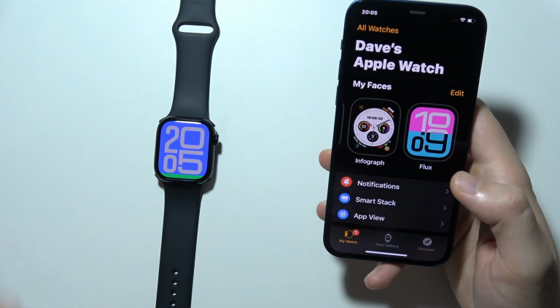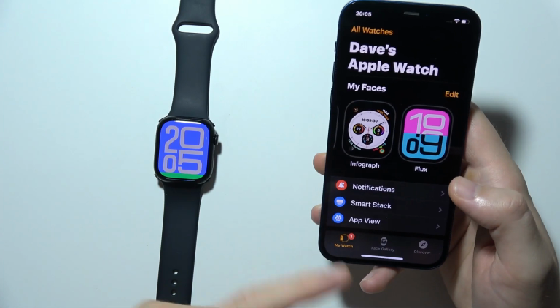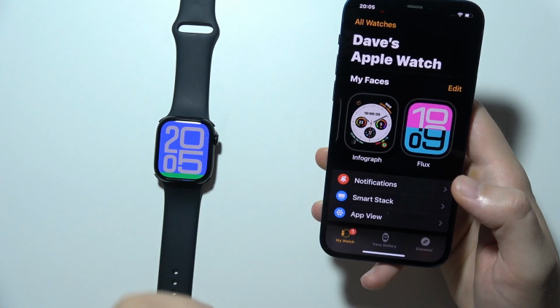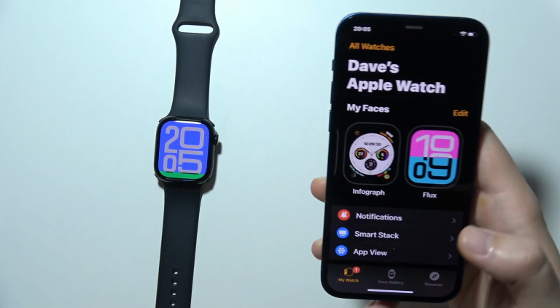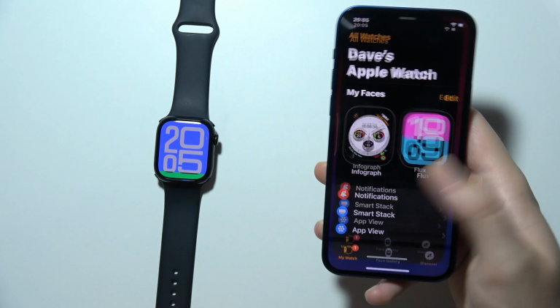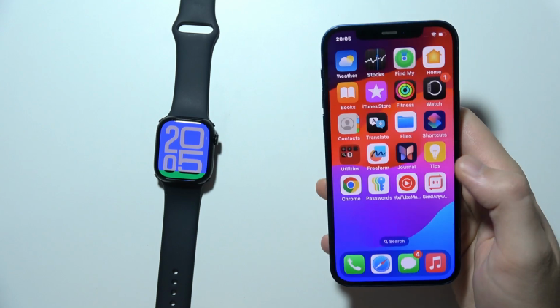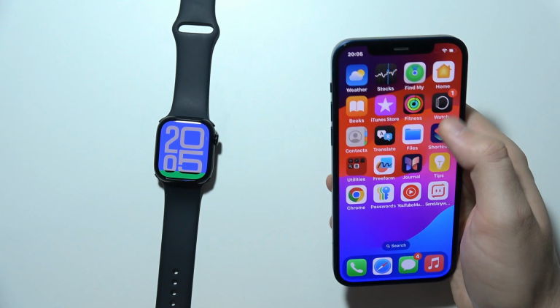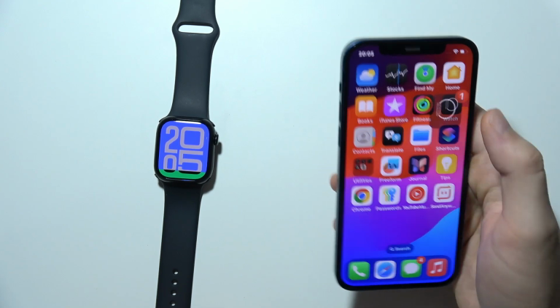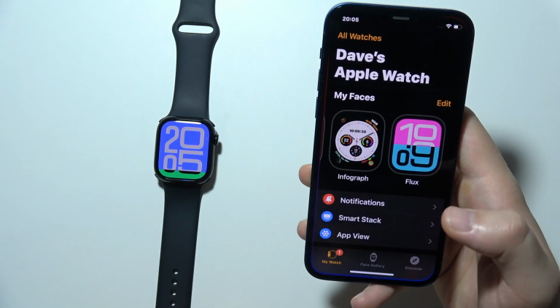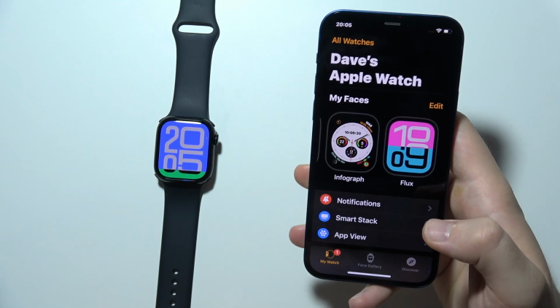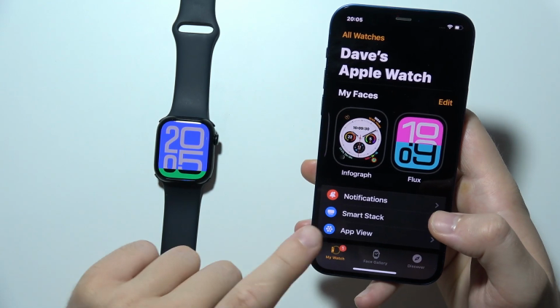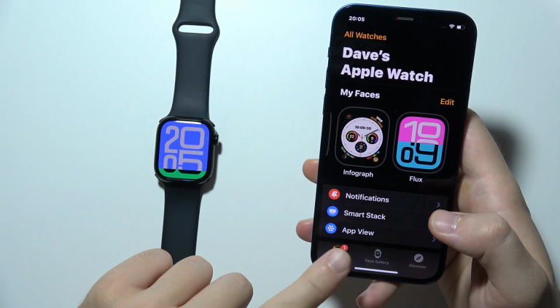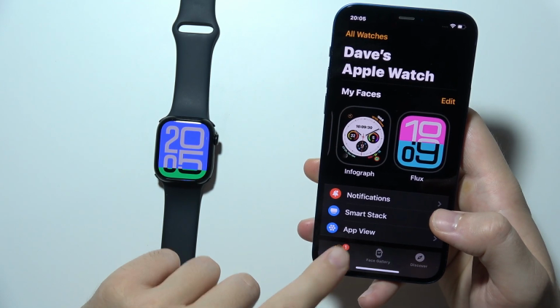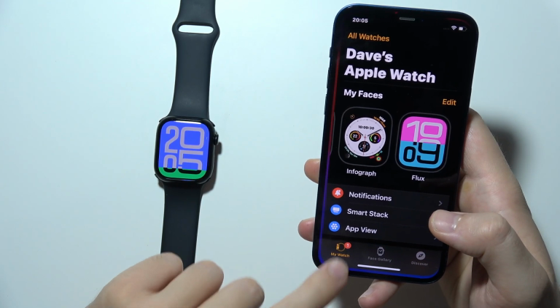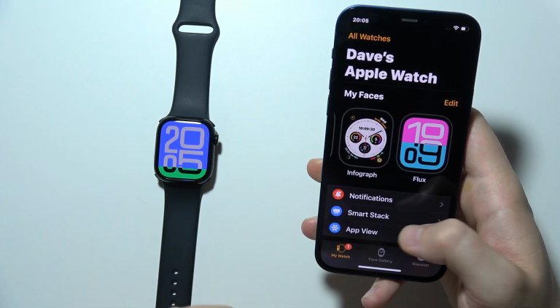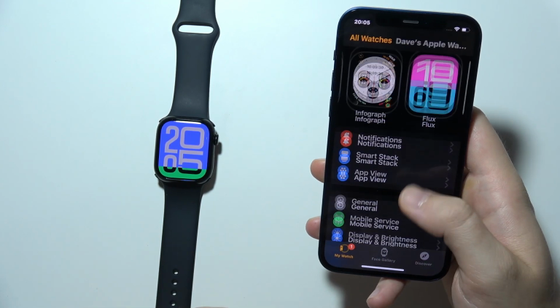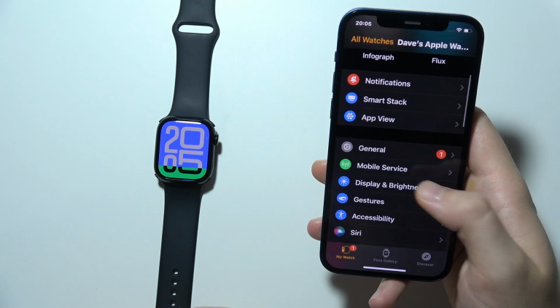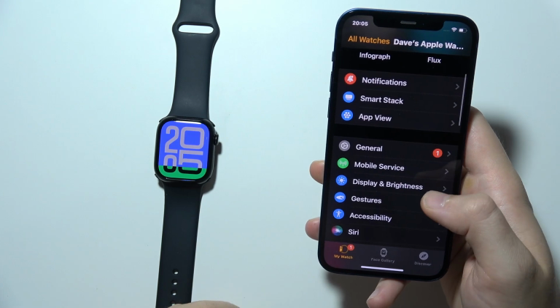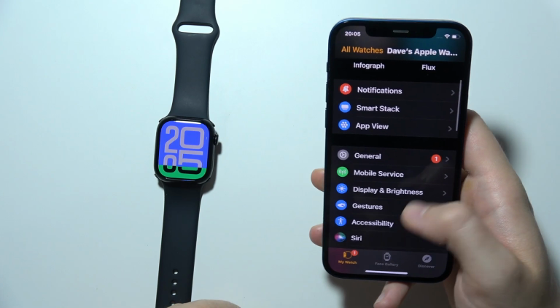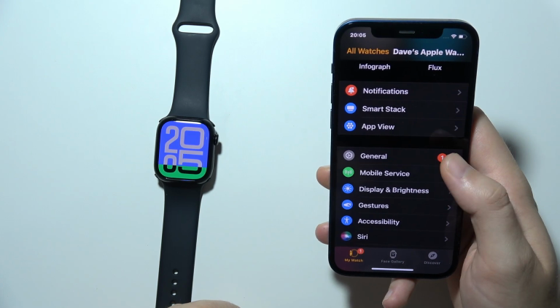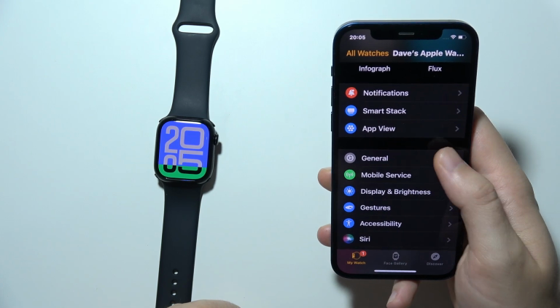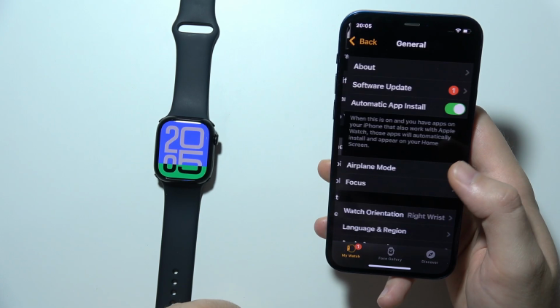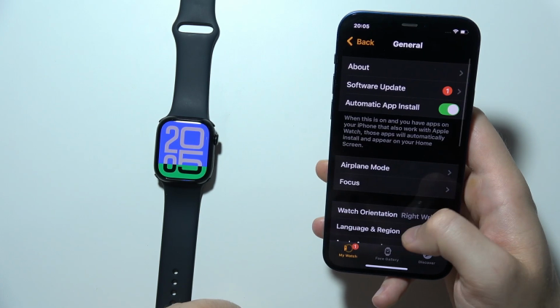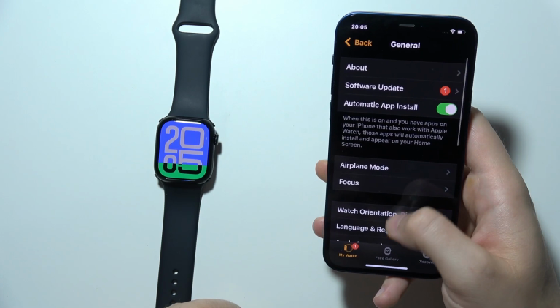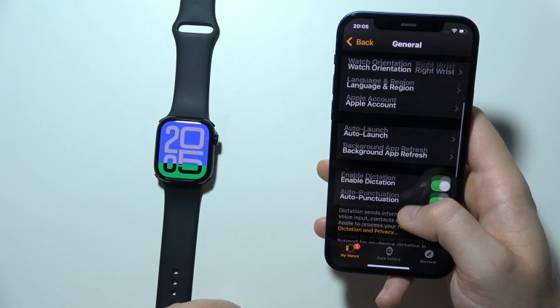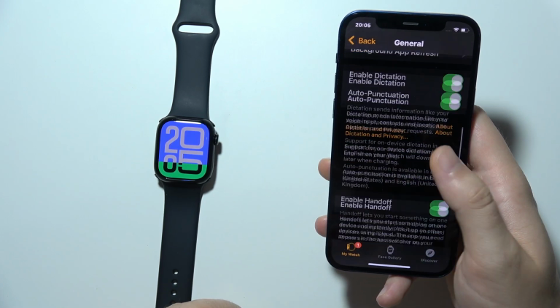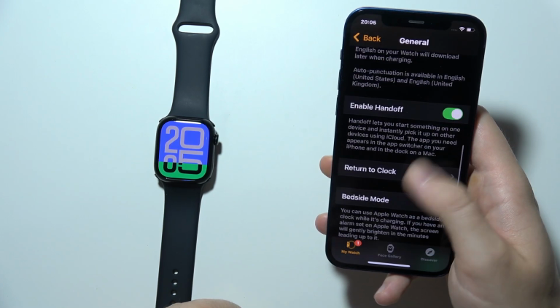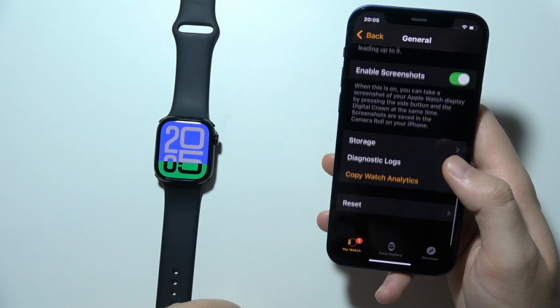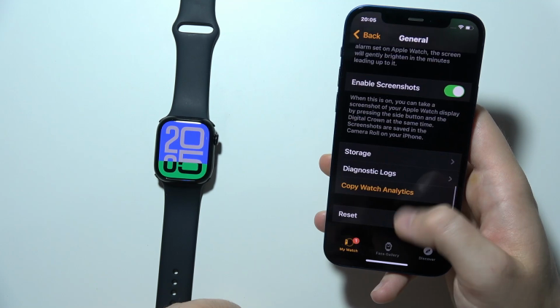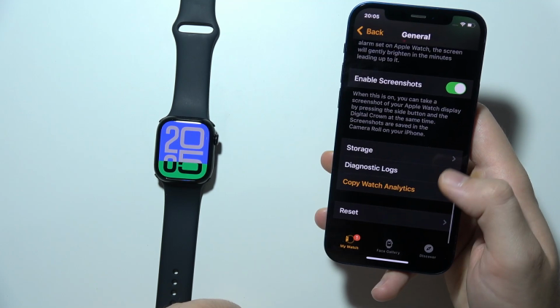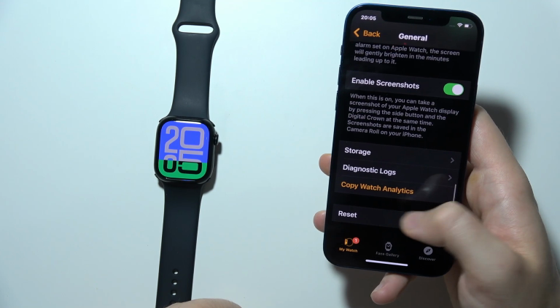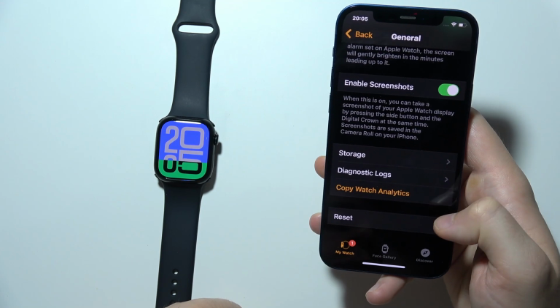All you have to do is grab your iPhone, go to the Watch application, click on My Watch in the left bottom corner, and when you are here, go to General. Then keep scrolling until you find Reset.